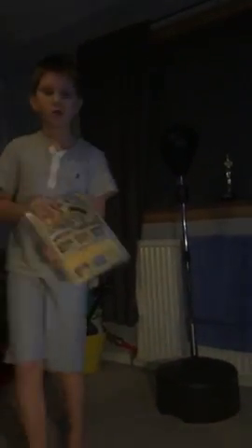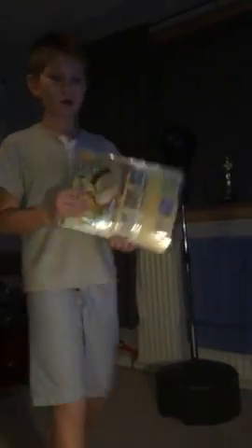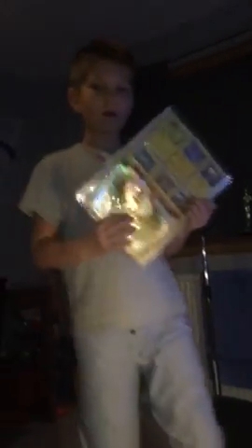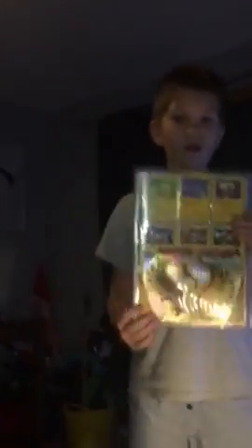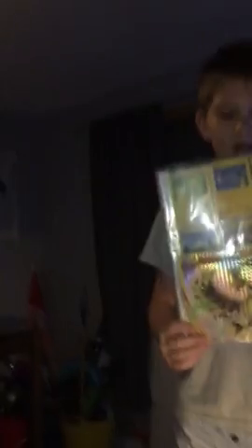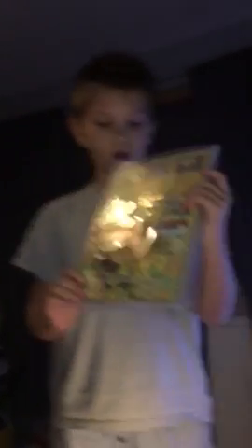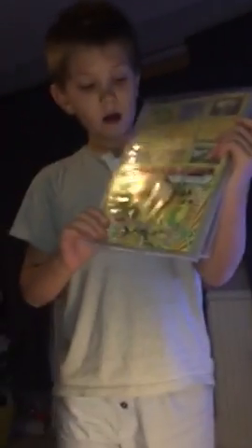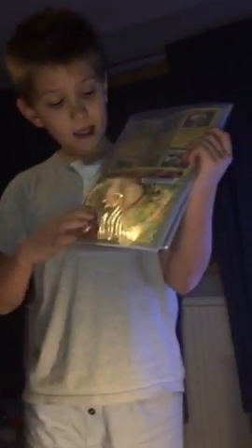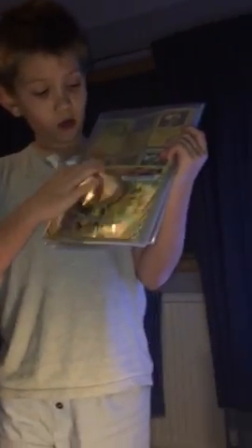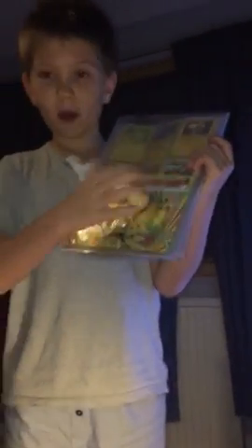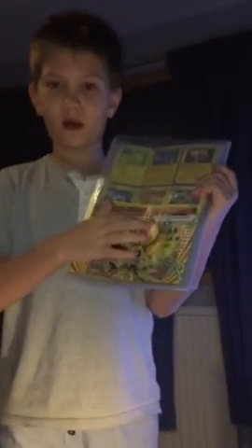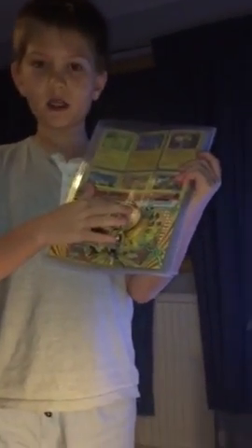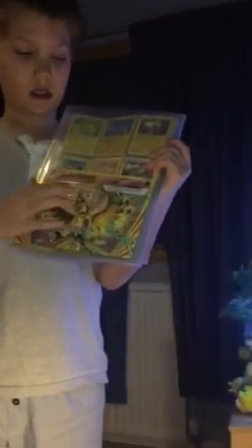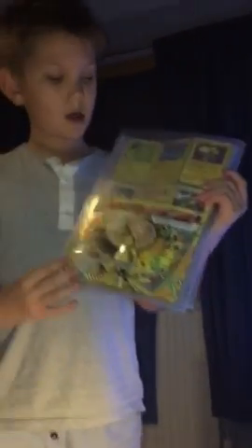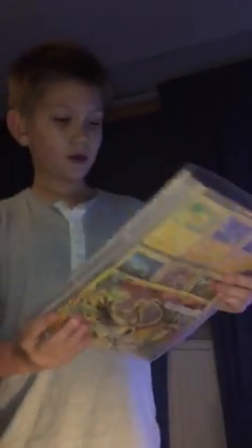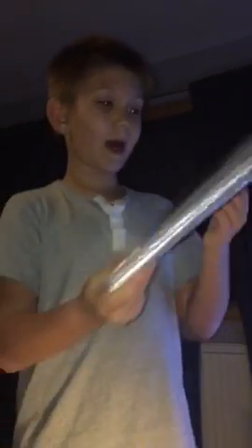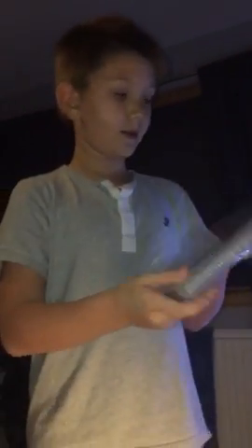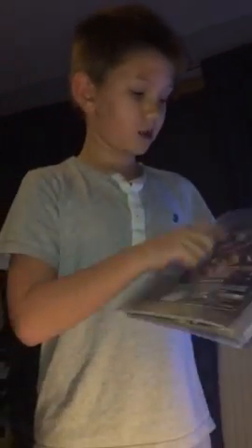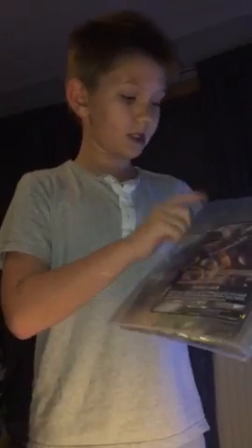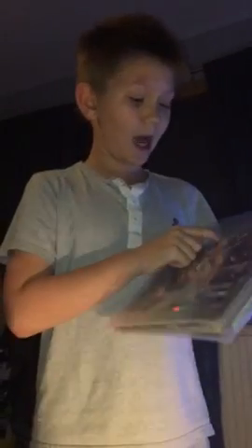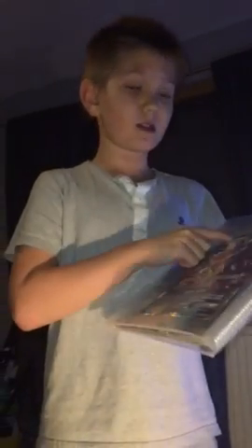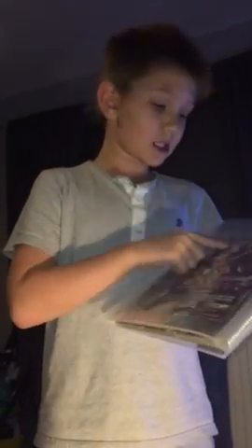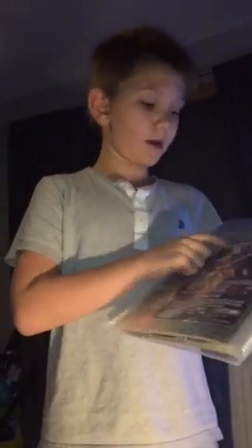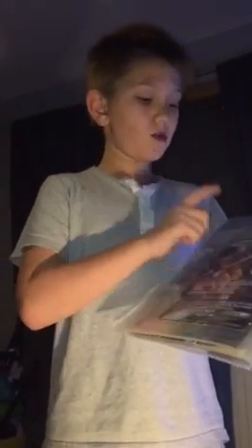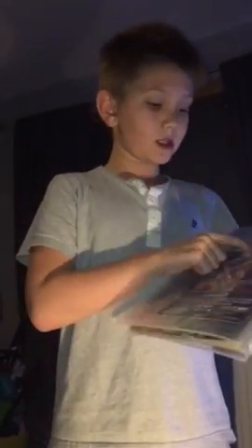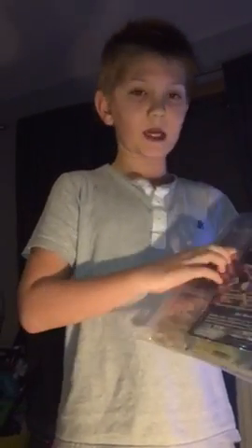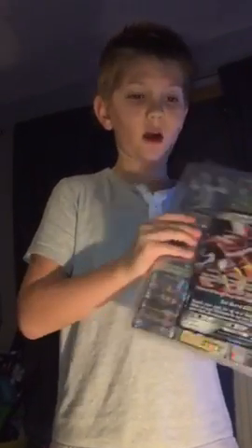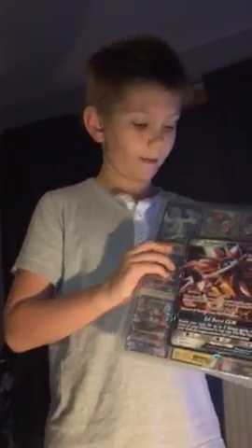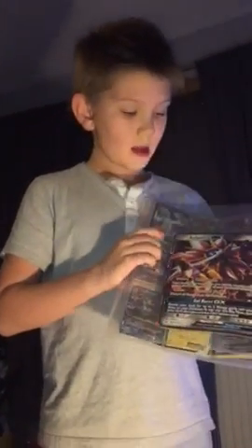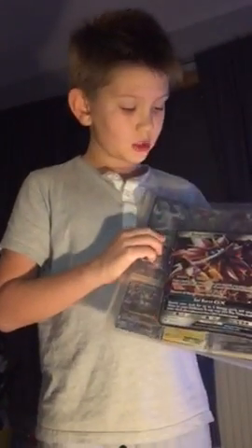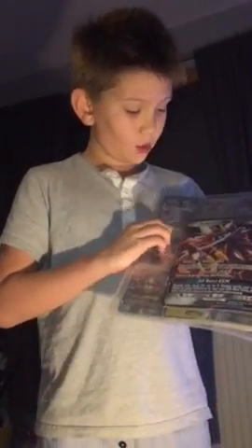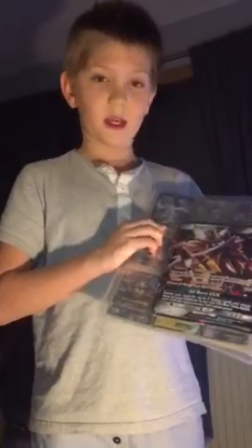So we have the front here — it has a whole jumbo break. And on the back we have a Solgaleo GX card from the new Sun and Moon set.